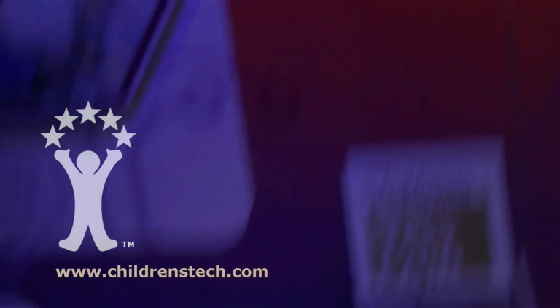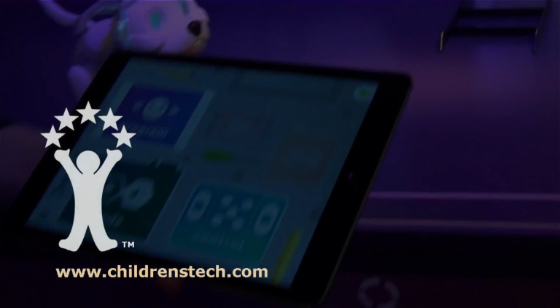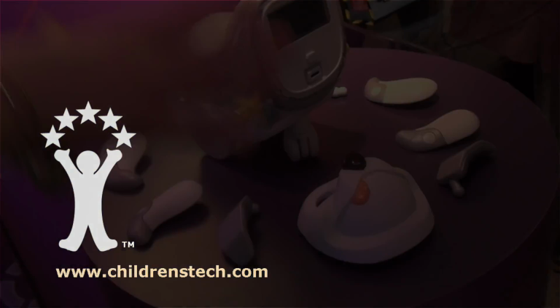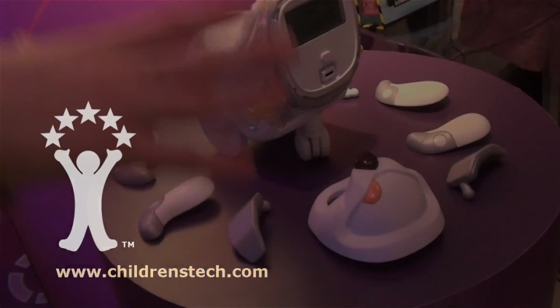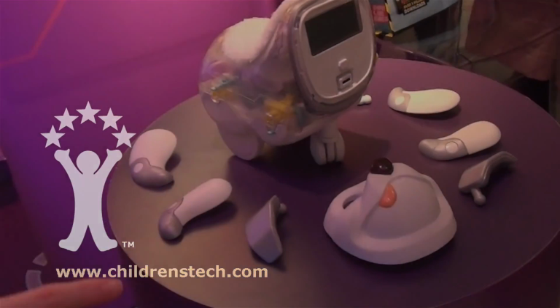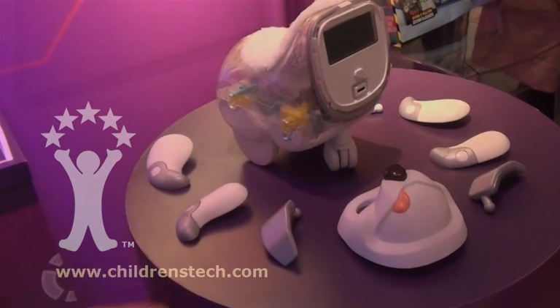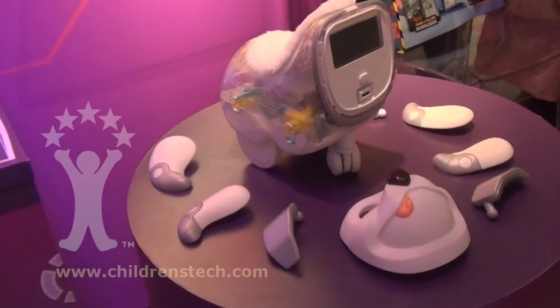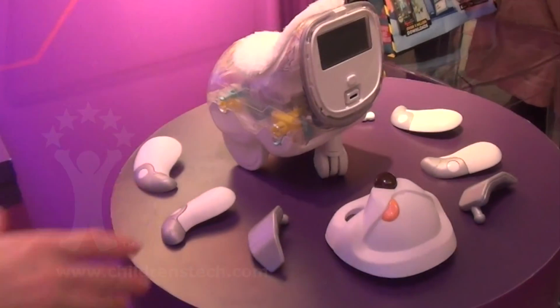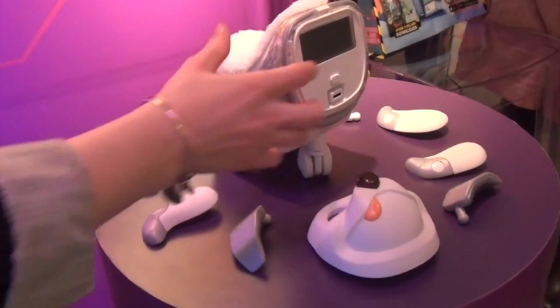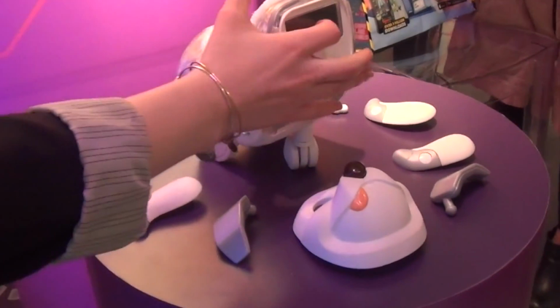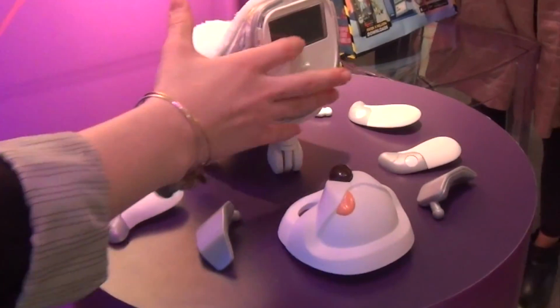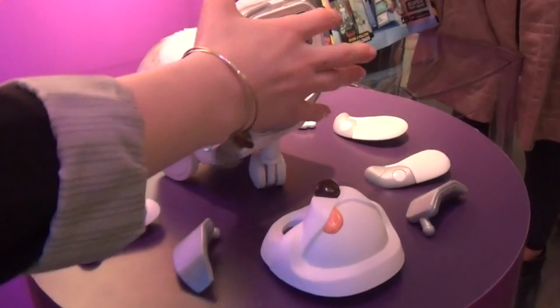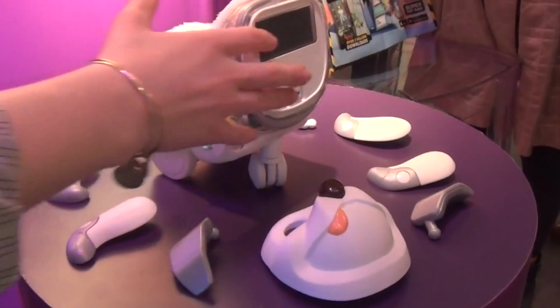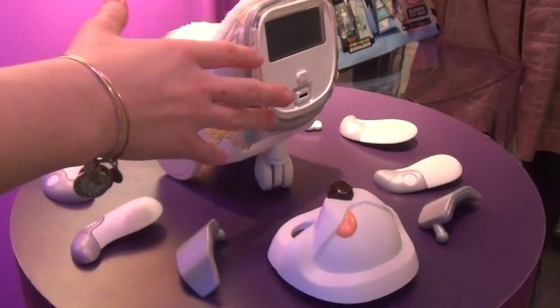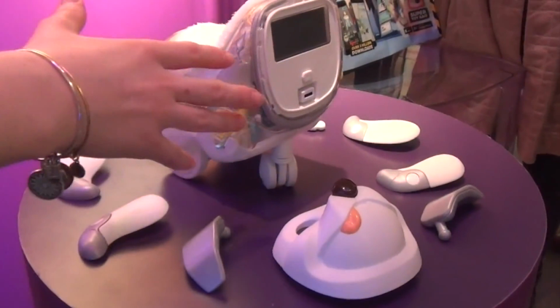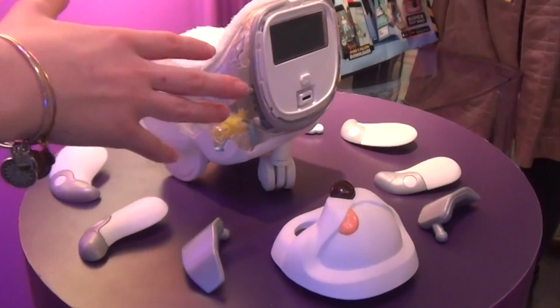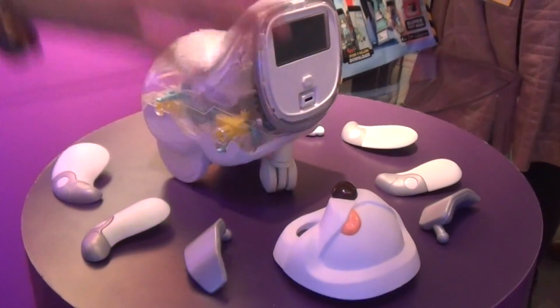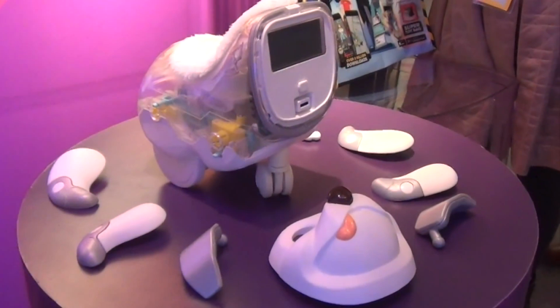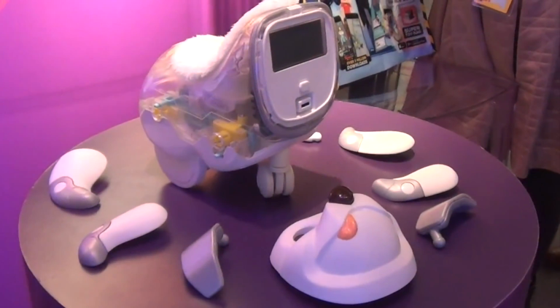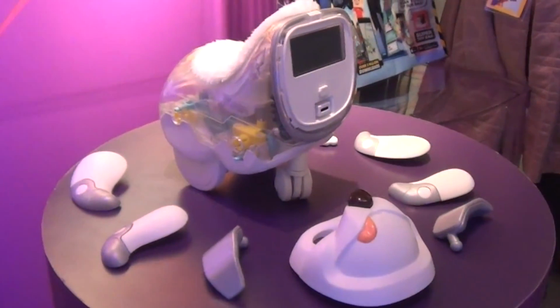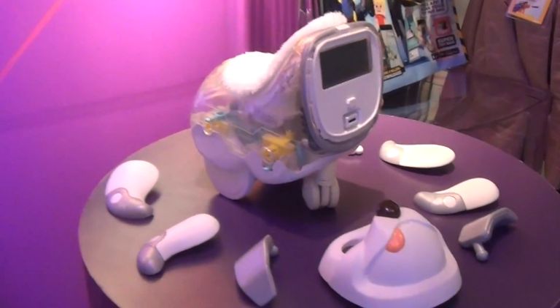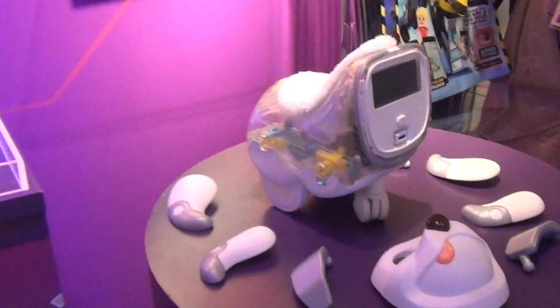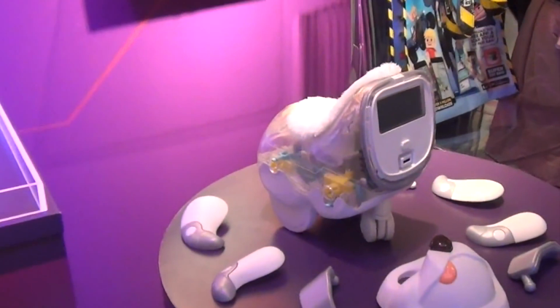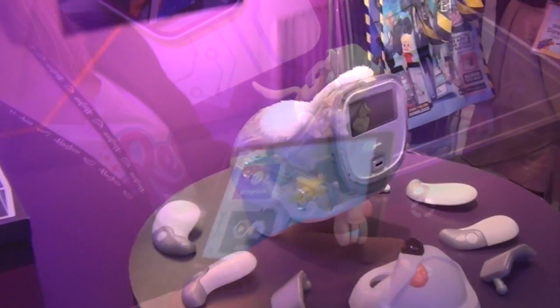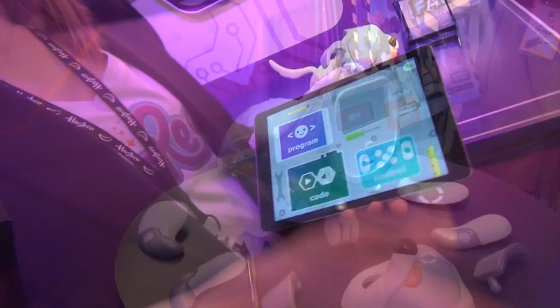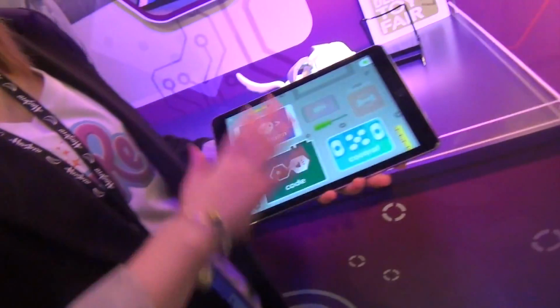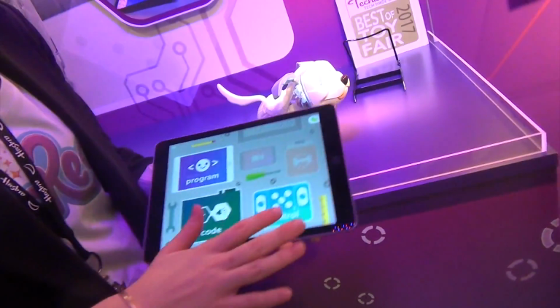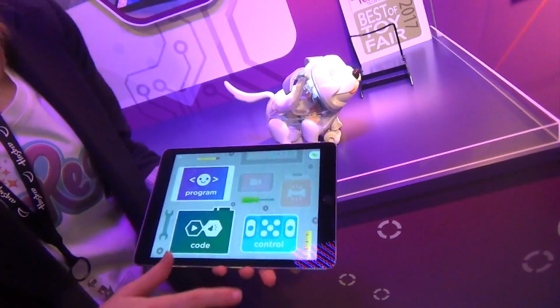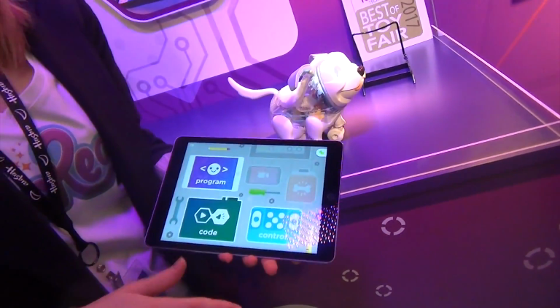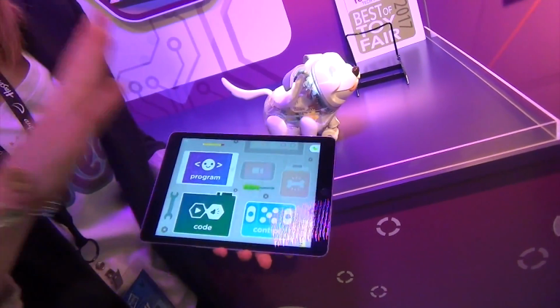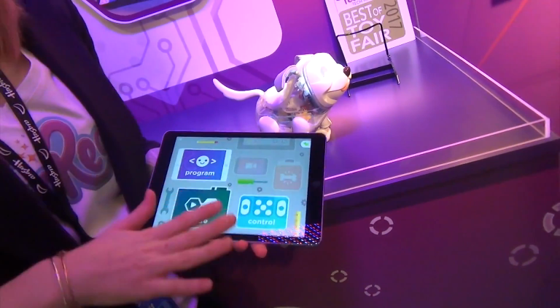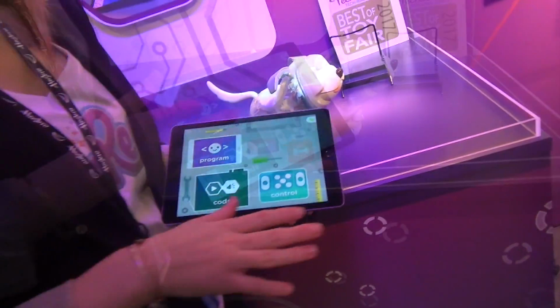This is an eight-piece build. Kids can put them together. With this LED, they can start customizing lights and eye animation before you even do anything with an app. Free app download. It's Bluetooth technology.